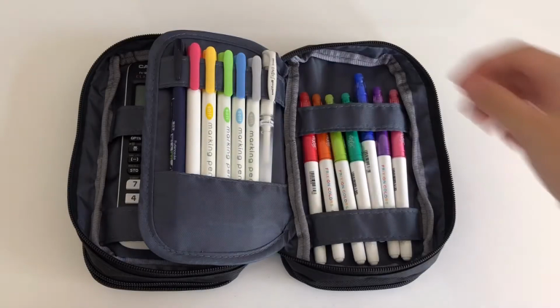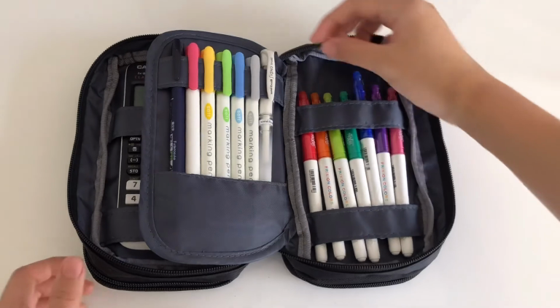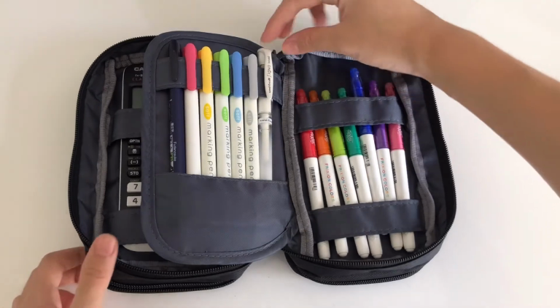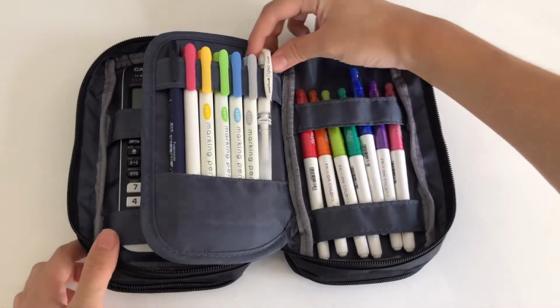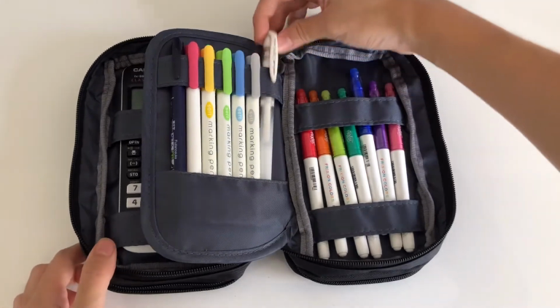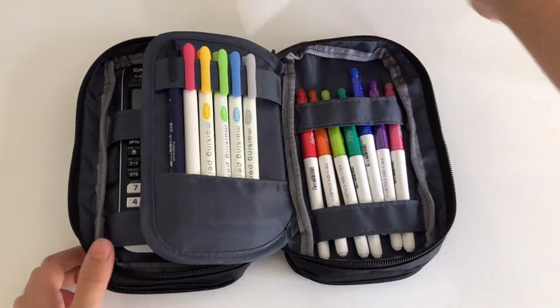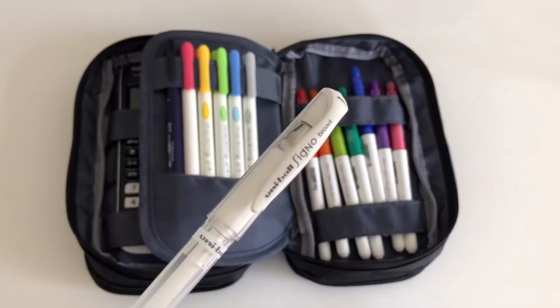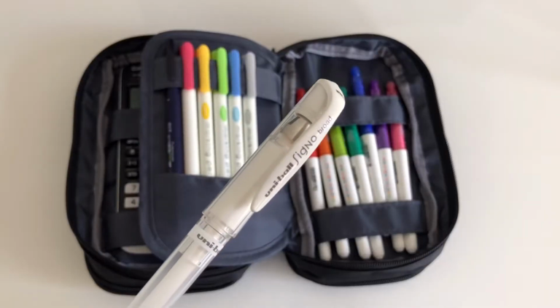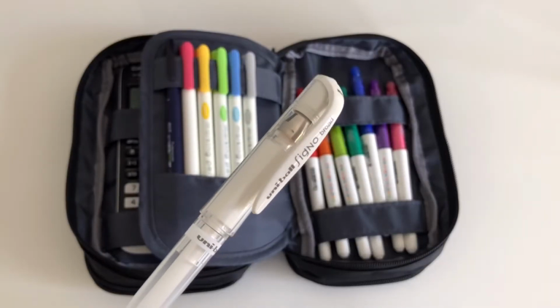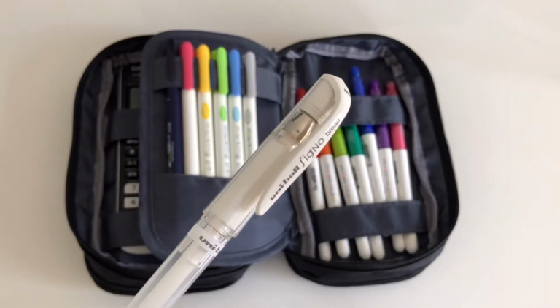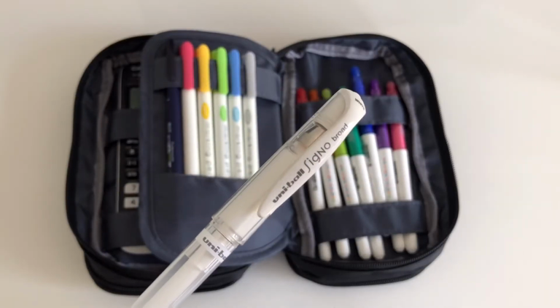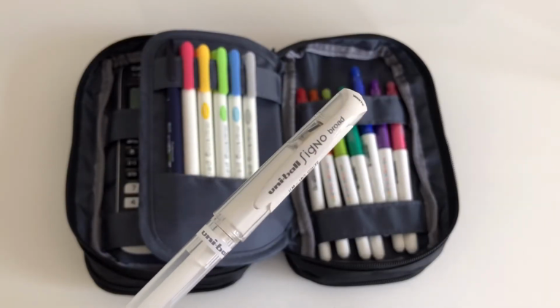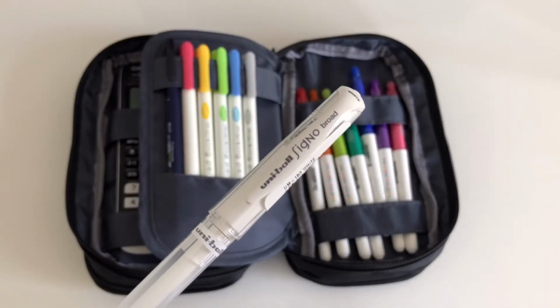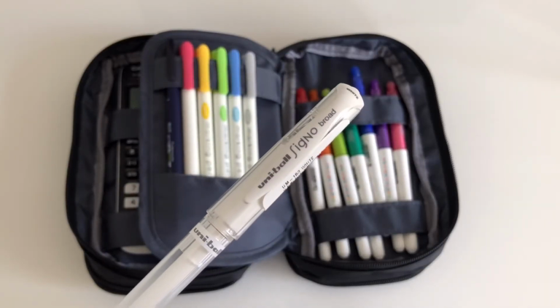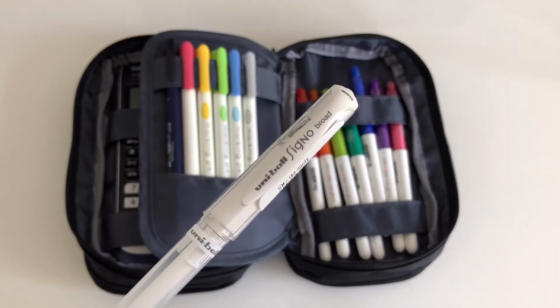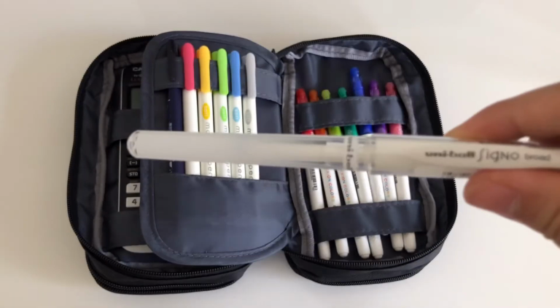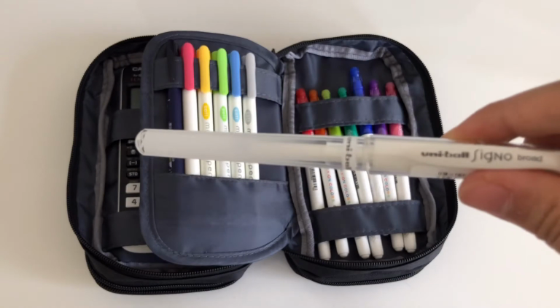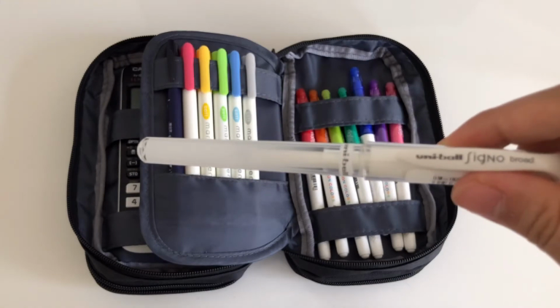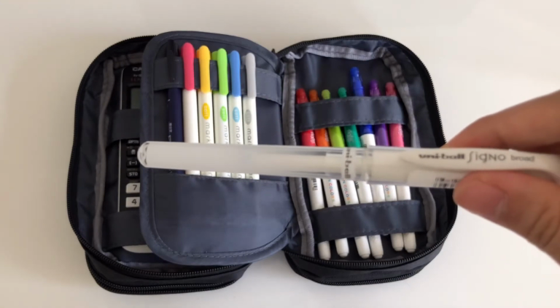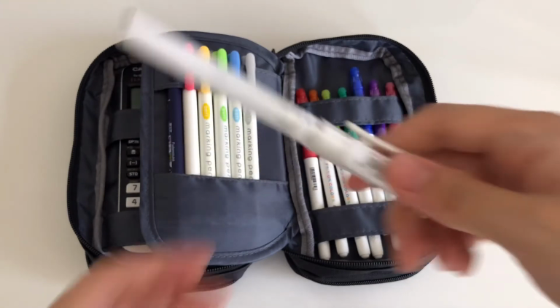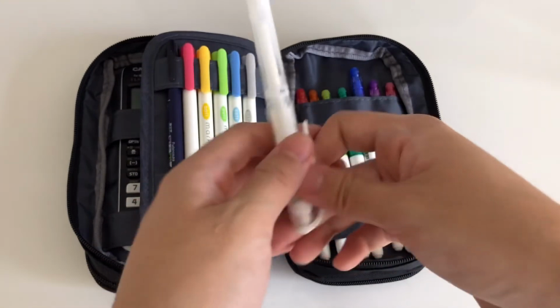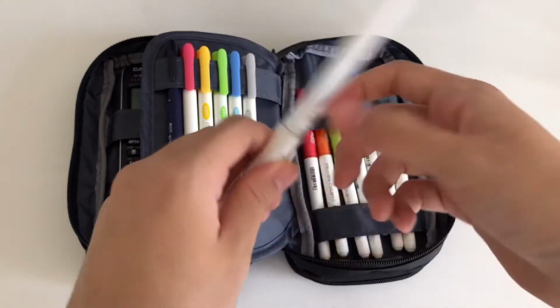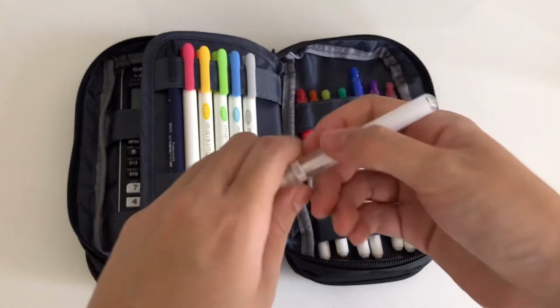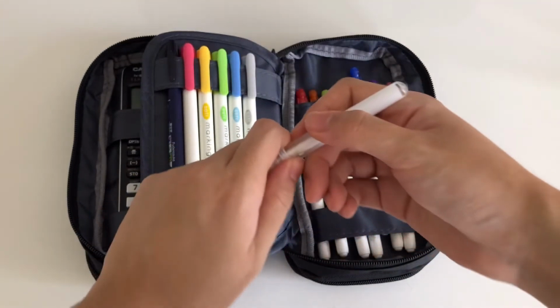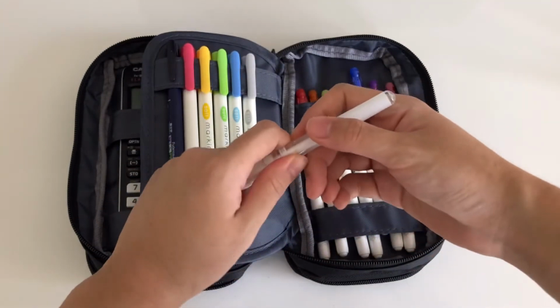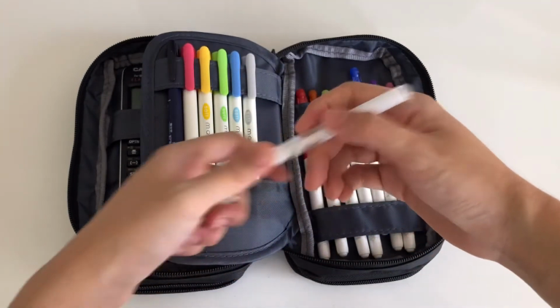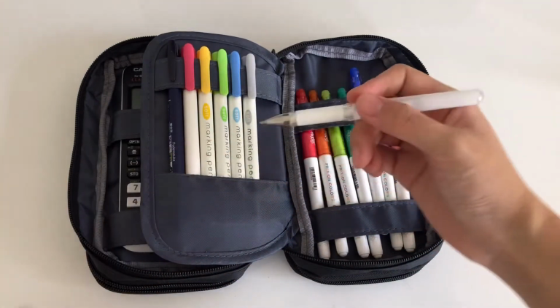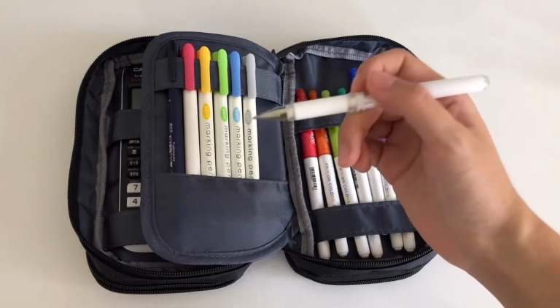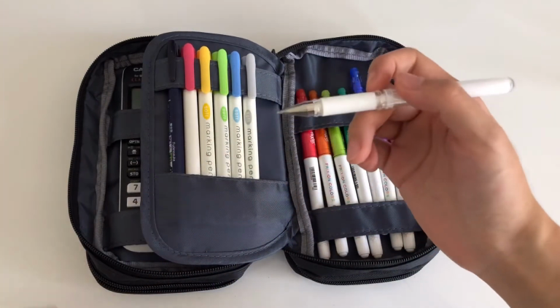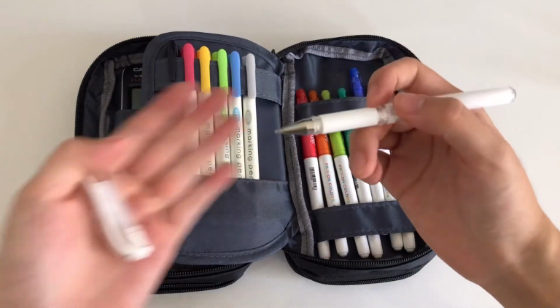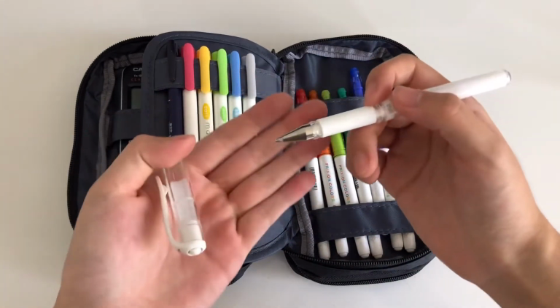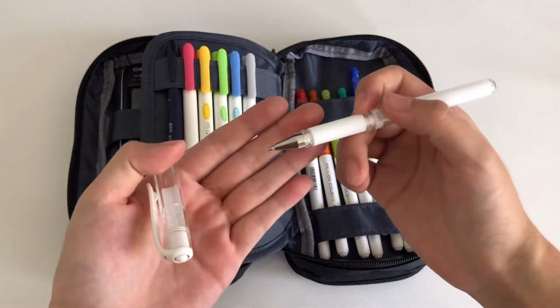To spice up my note taking, headers, and titles, I have this Uni Ball Signo Broad in the white gel ink and 0.7mm tip — I'm not sure.